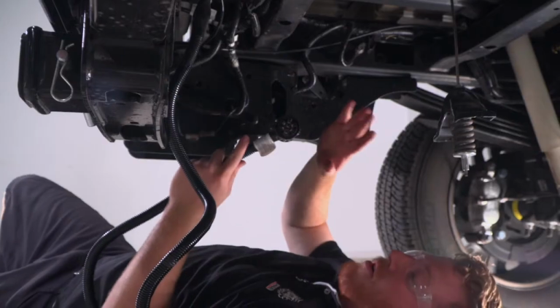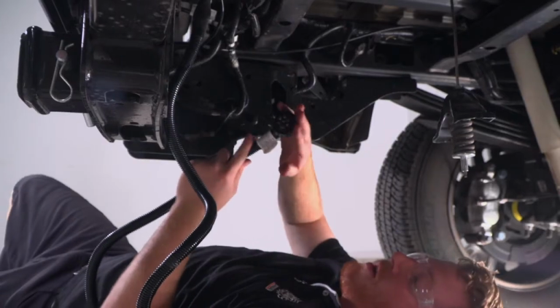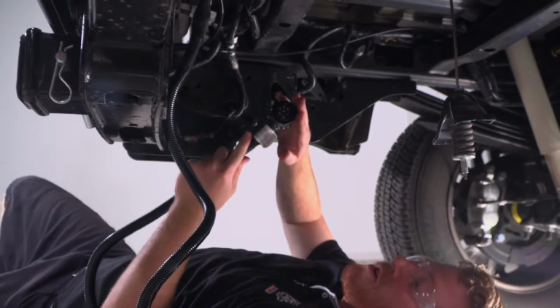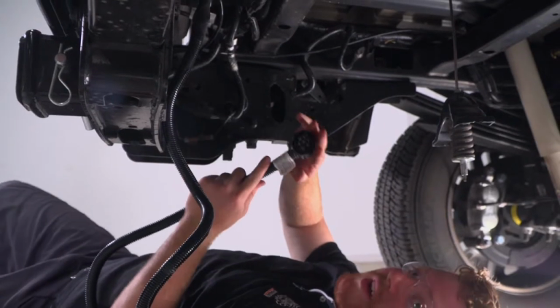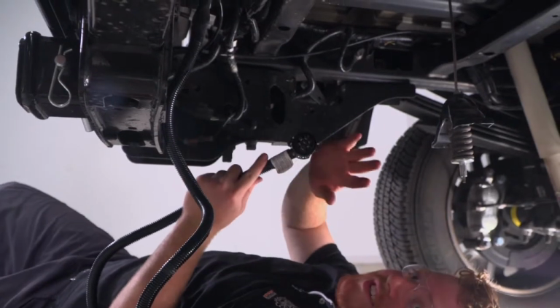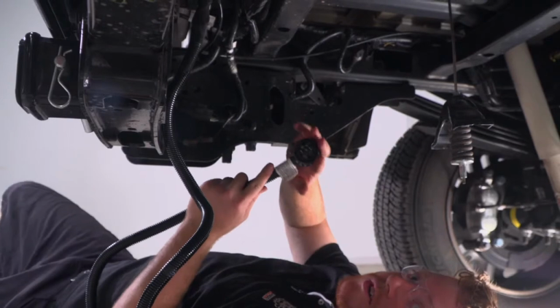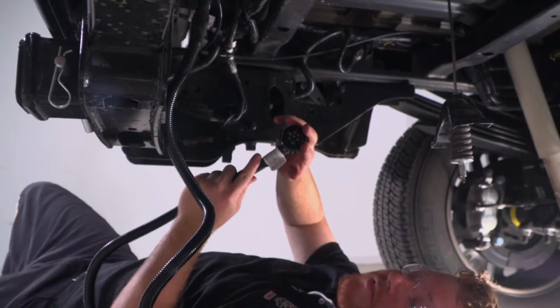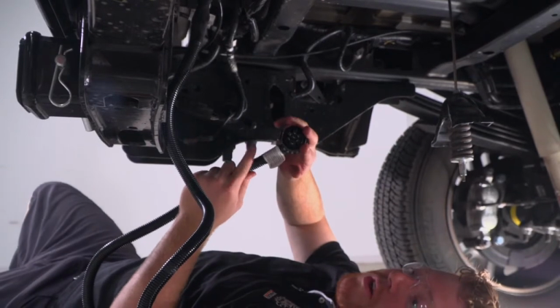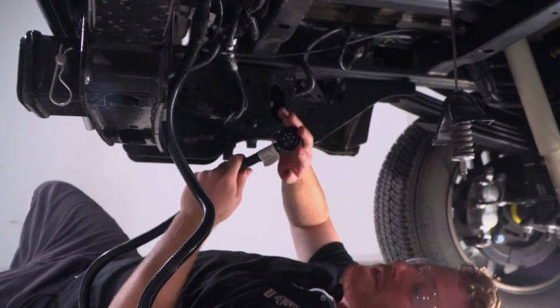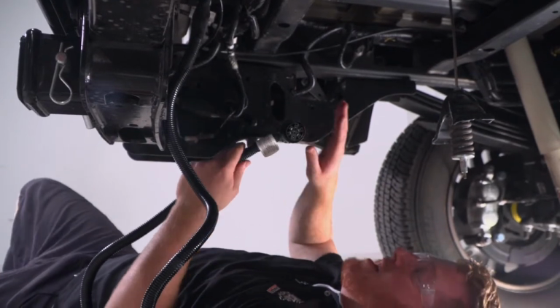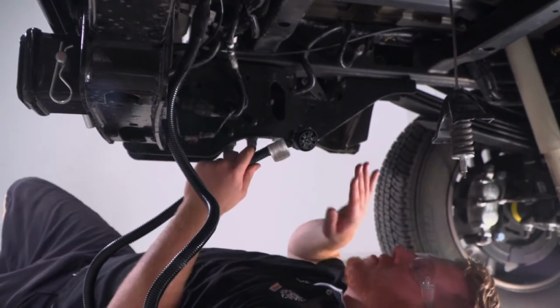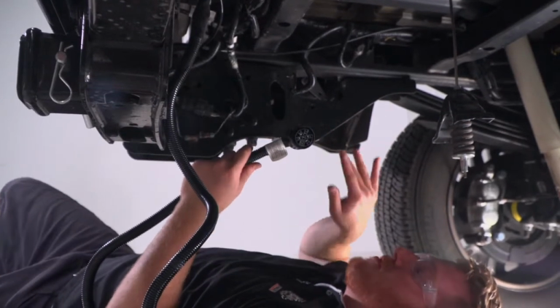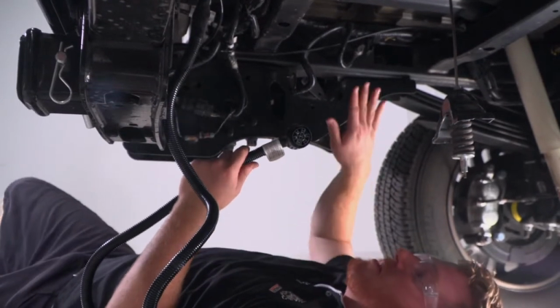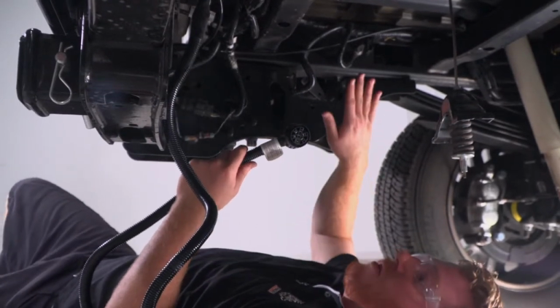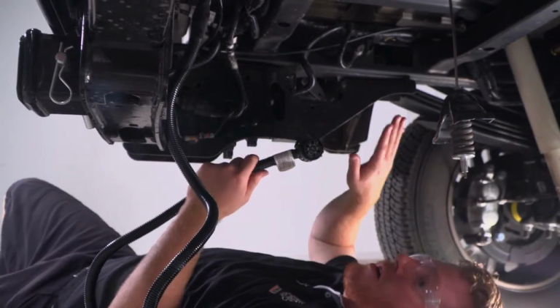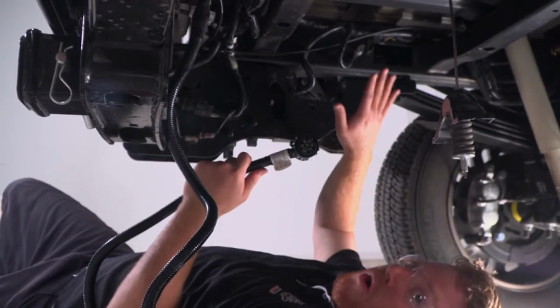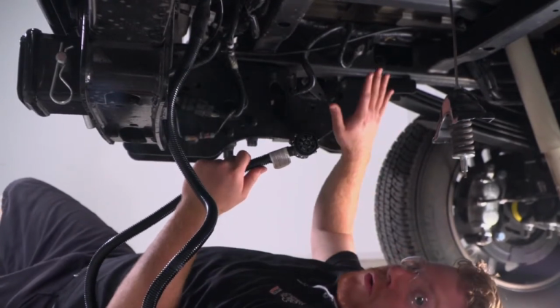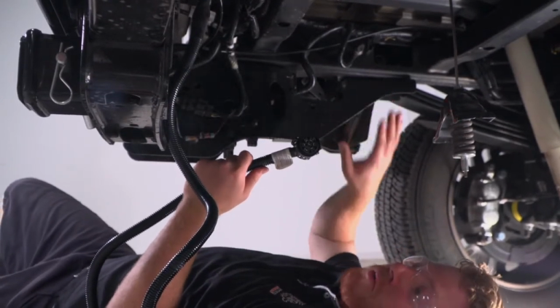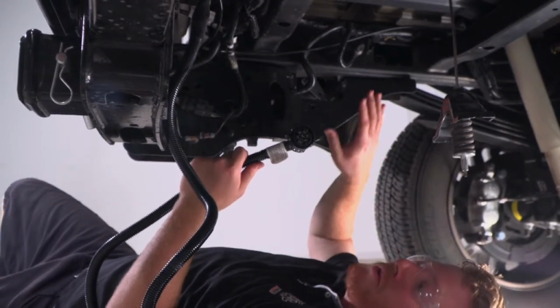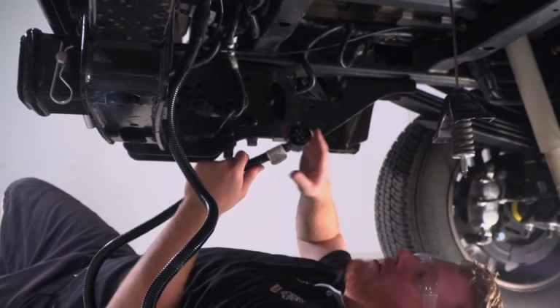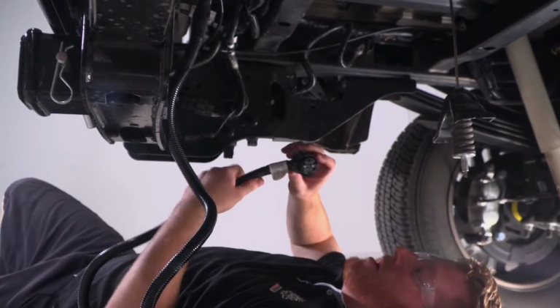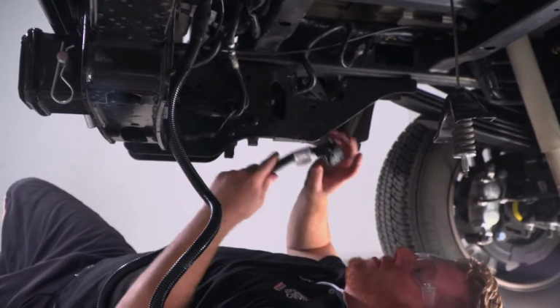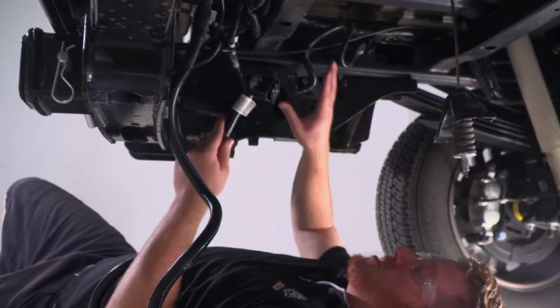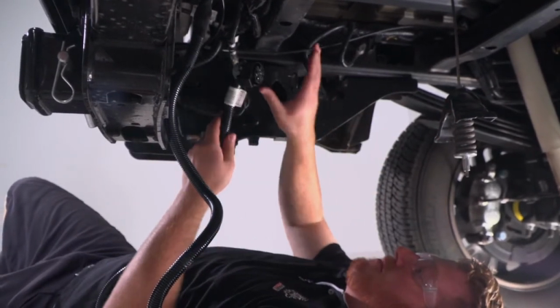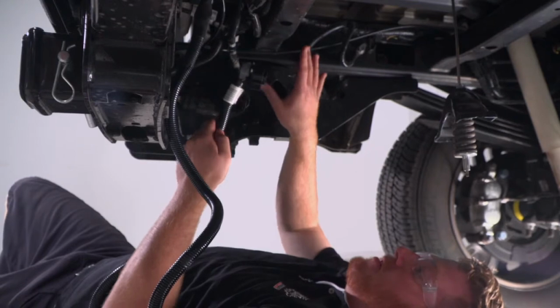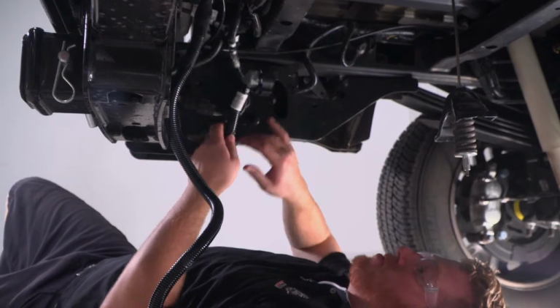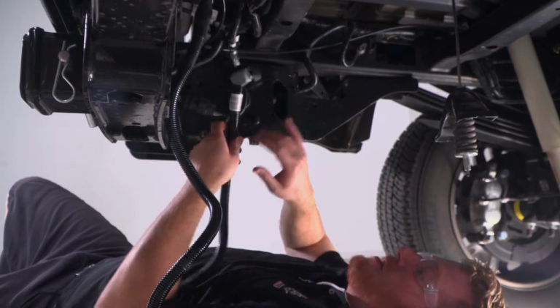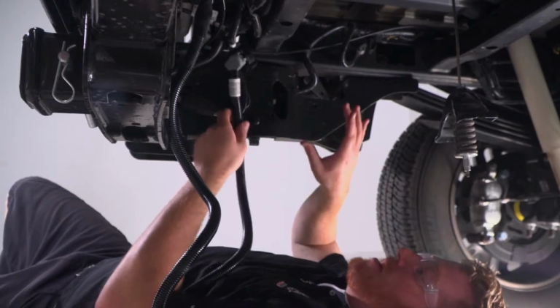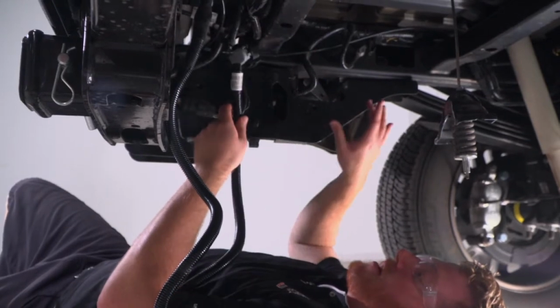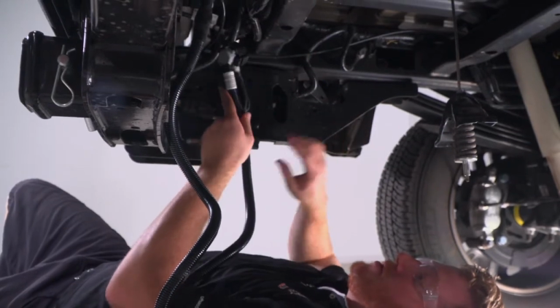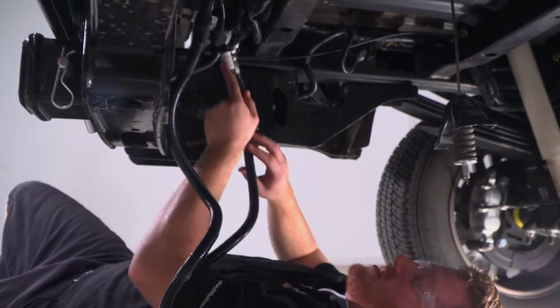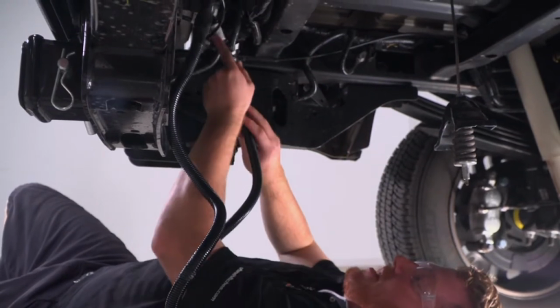Now we're going to go ahead and take our seven-way harness and route it to the hole that we drilled out, and we're just going to follow these wires that go towards the tail light.